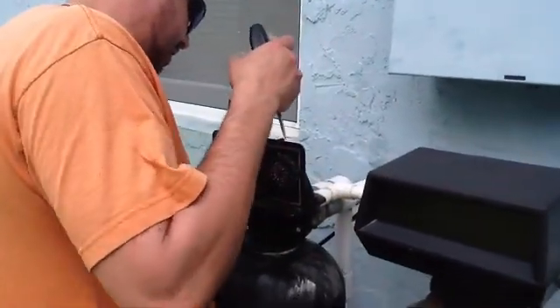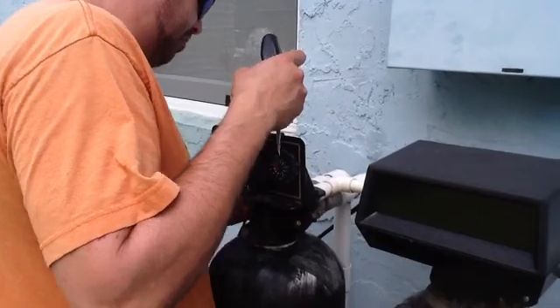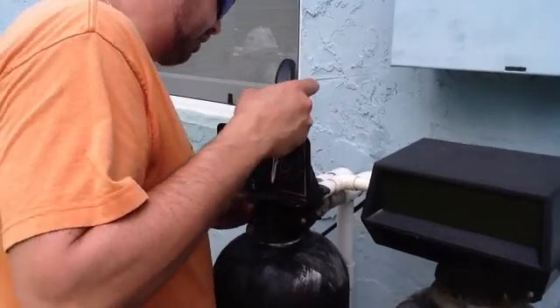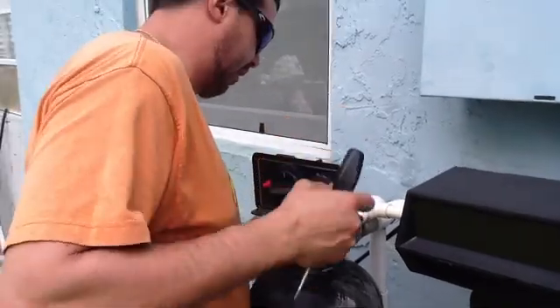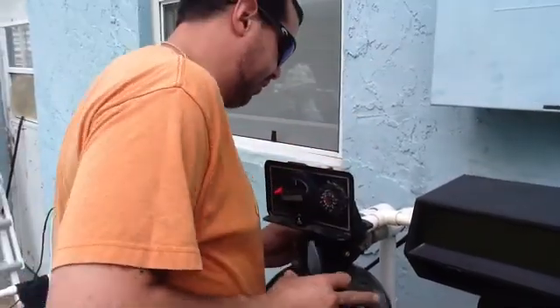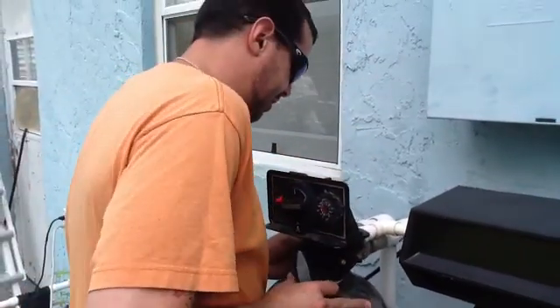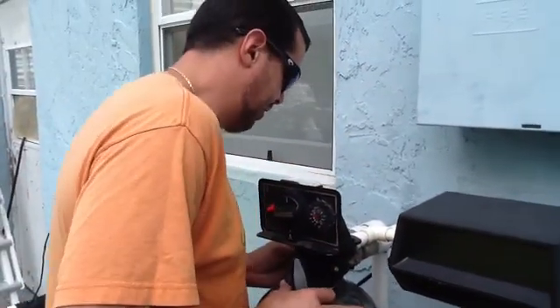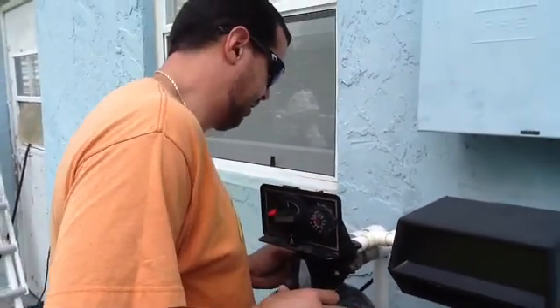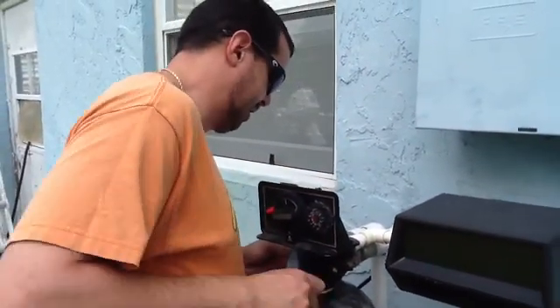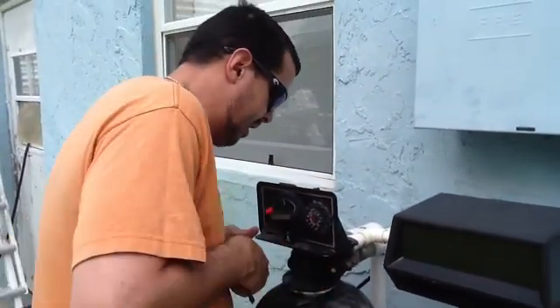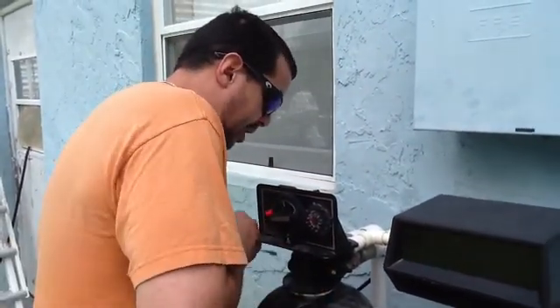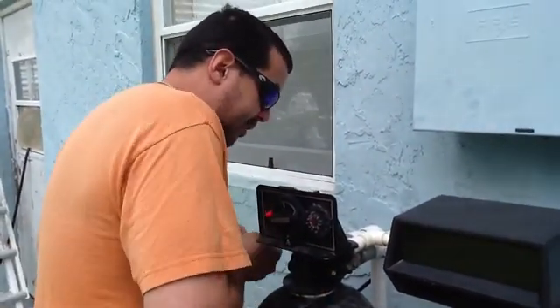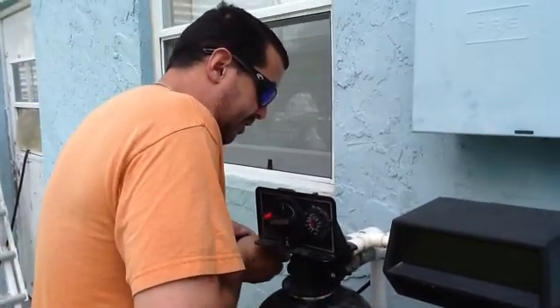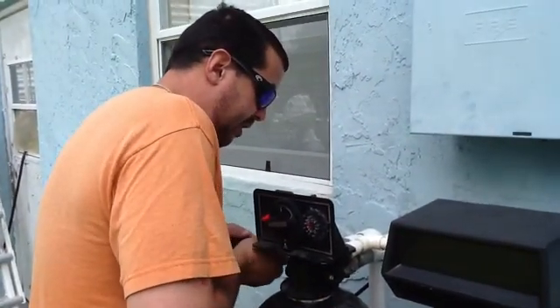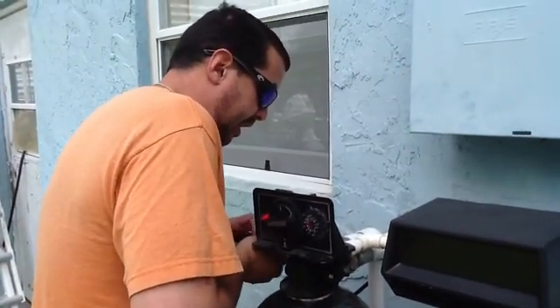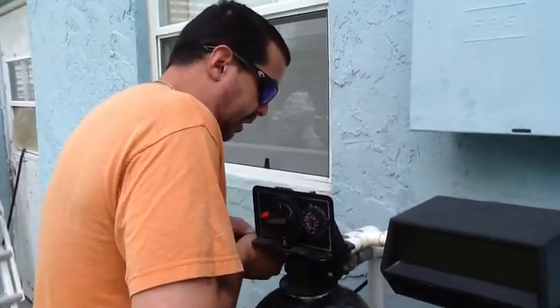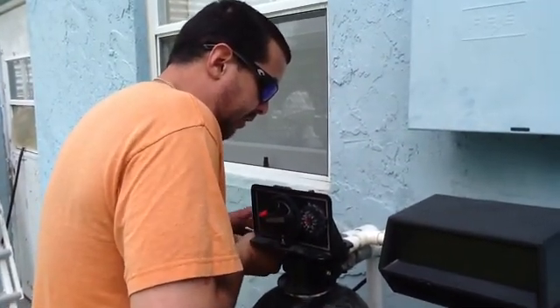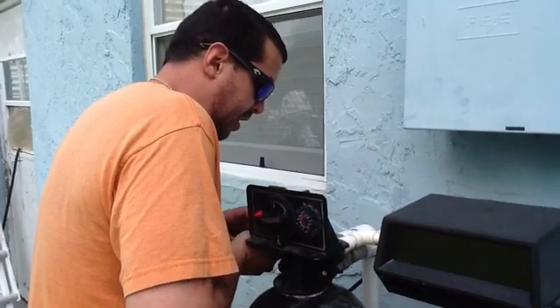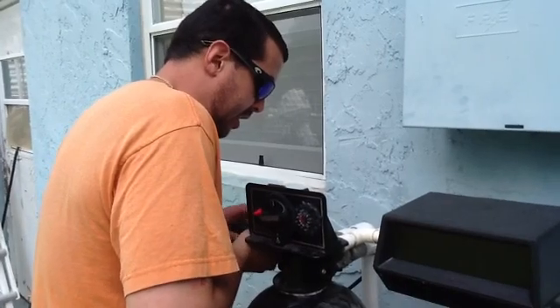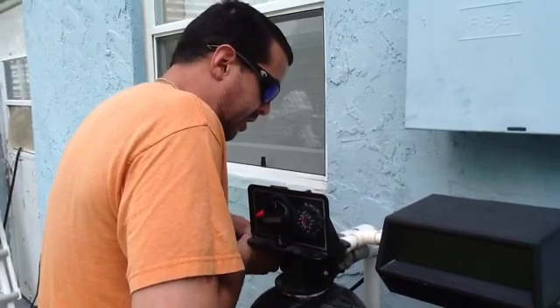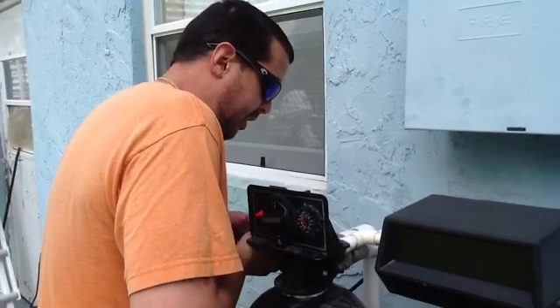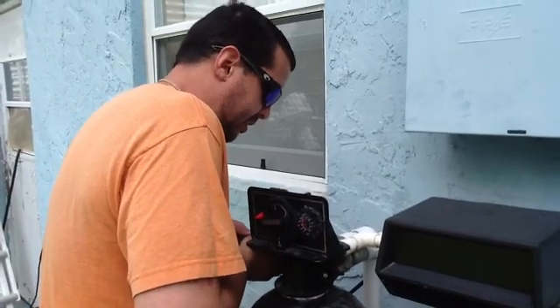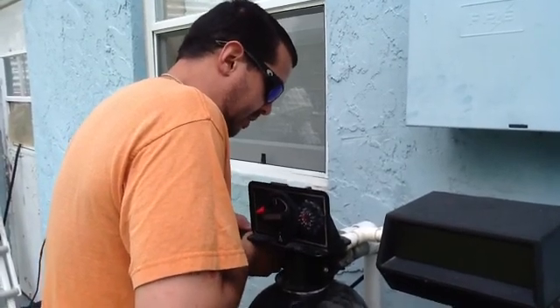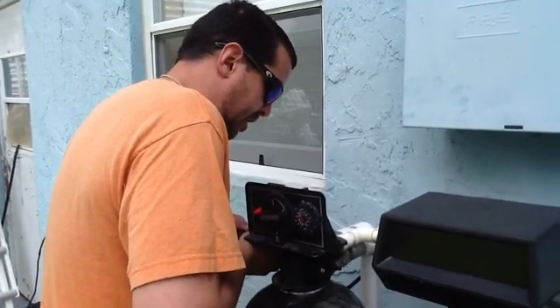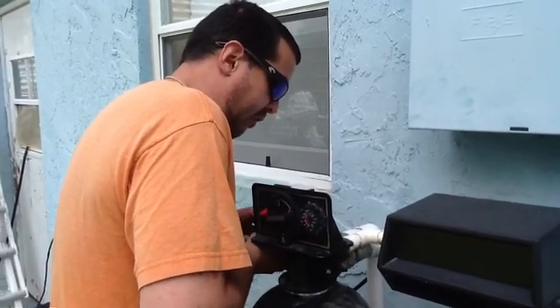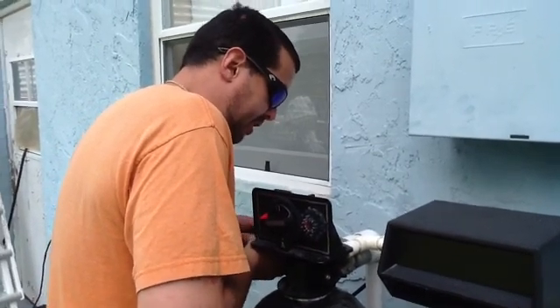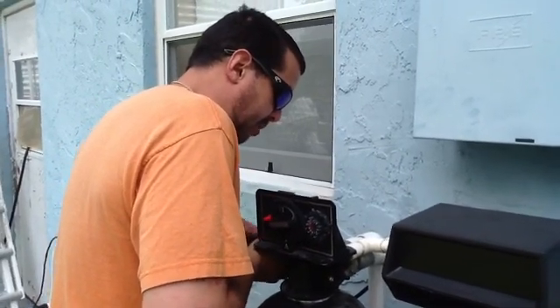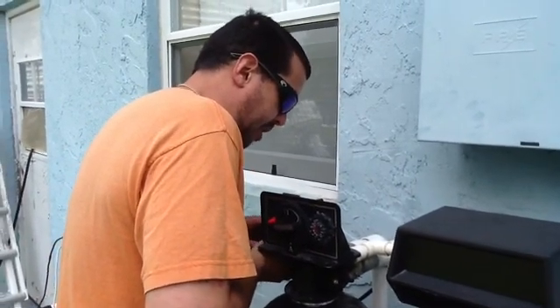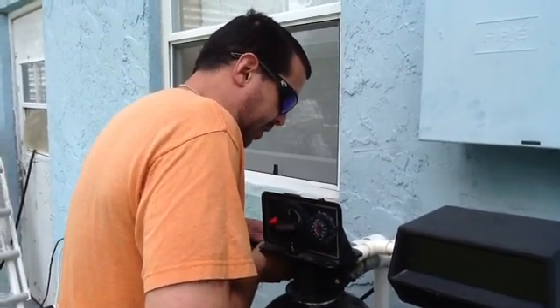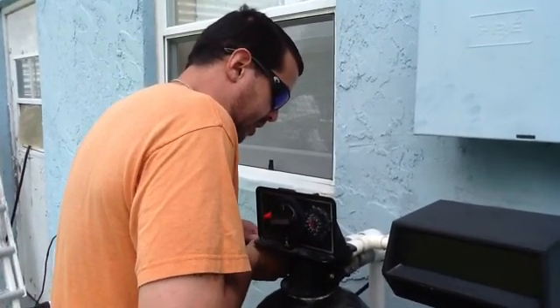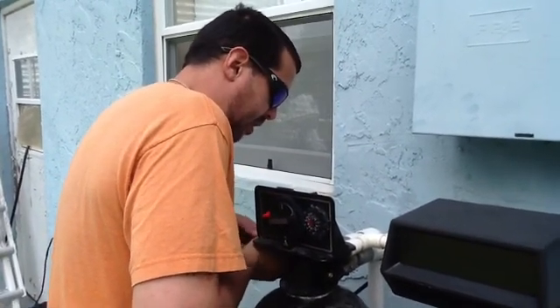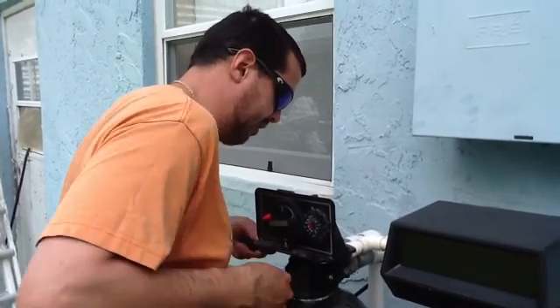I'm sure that there are easier systems out there. I just didn't see one that really kind of covered doing this, so hopefully this will help you out with your water system.